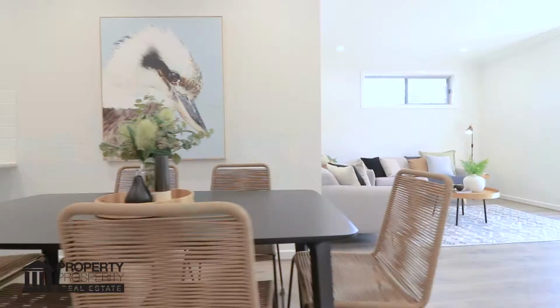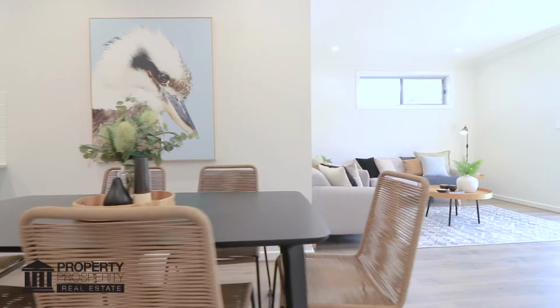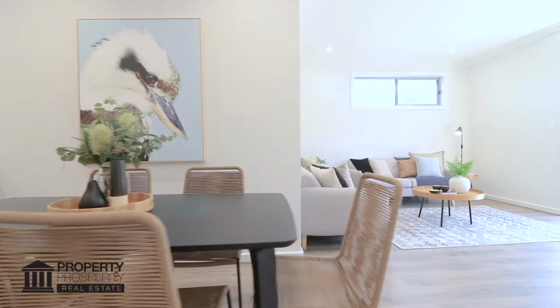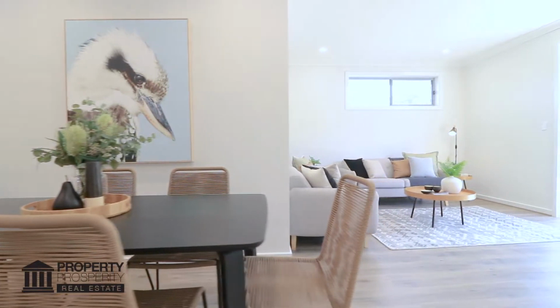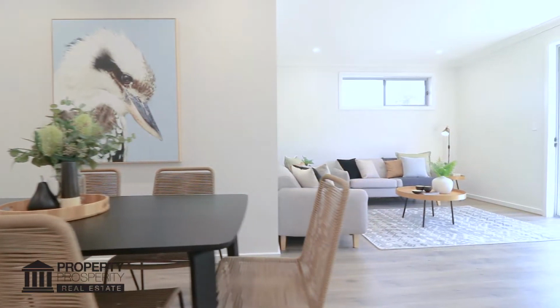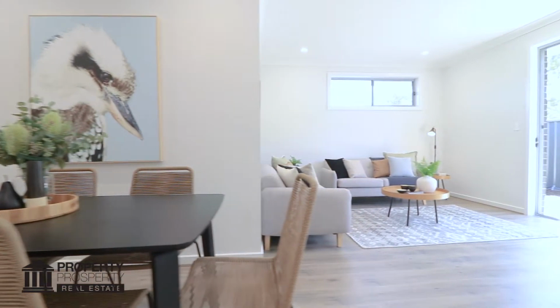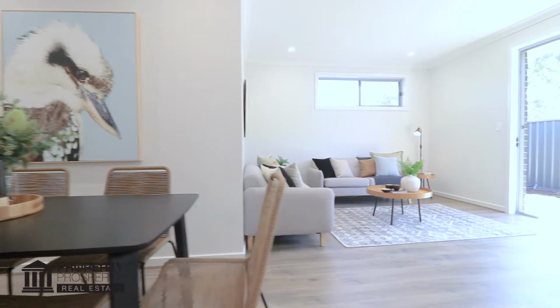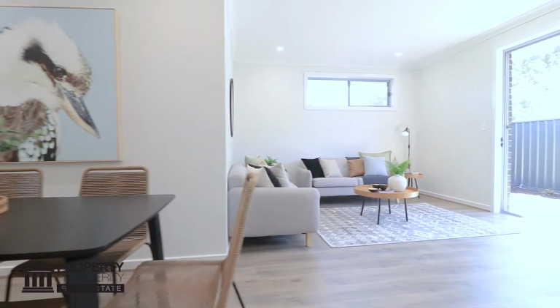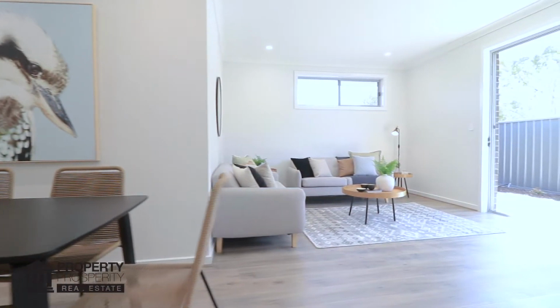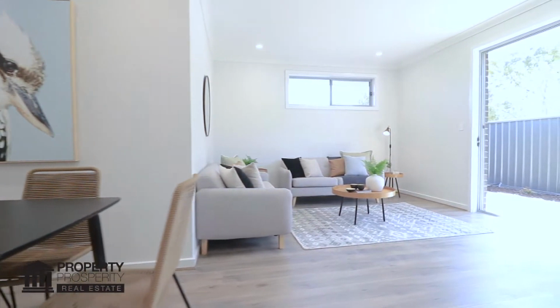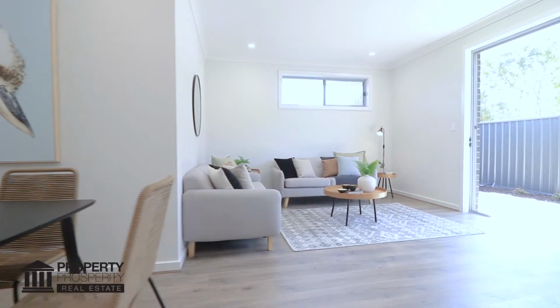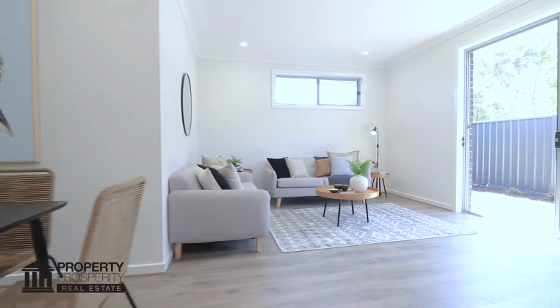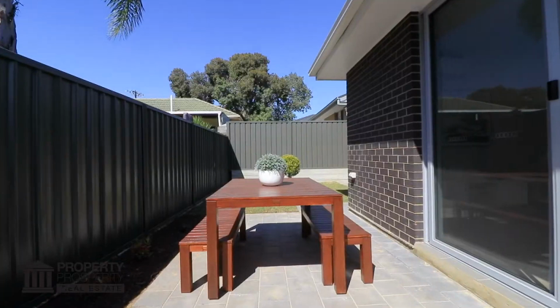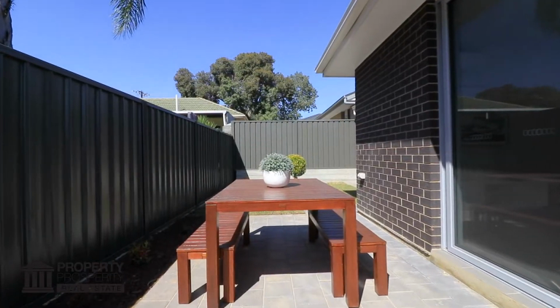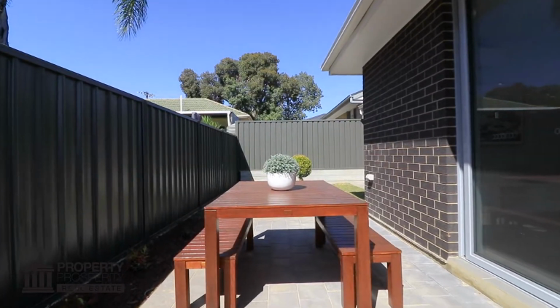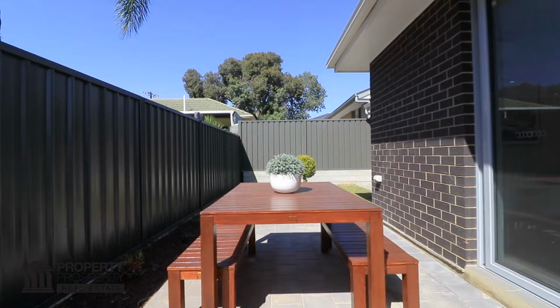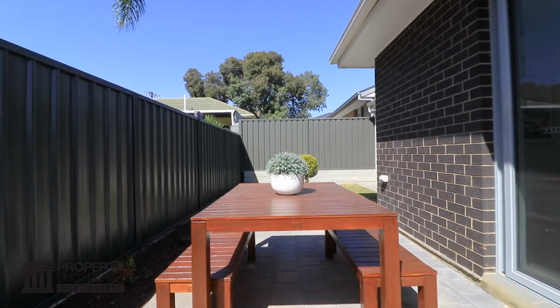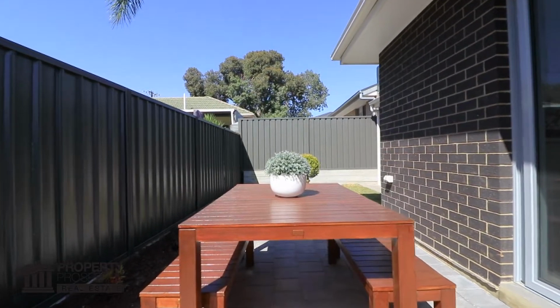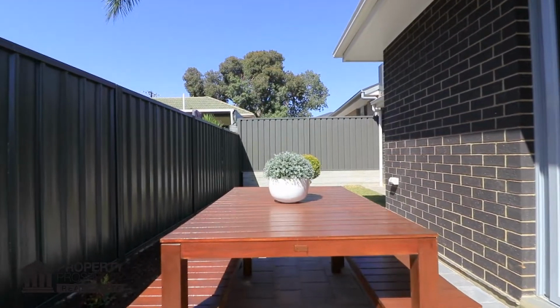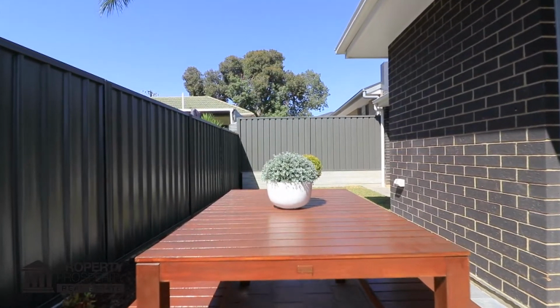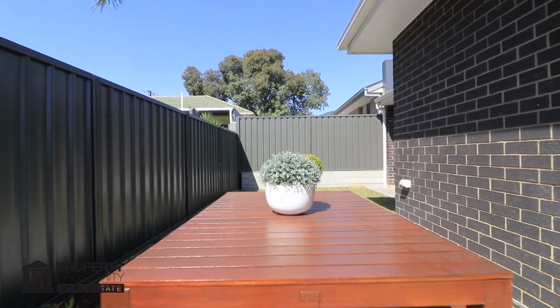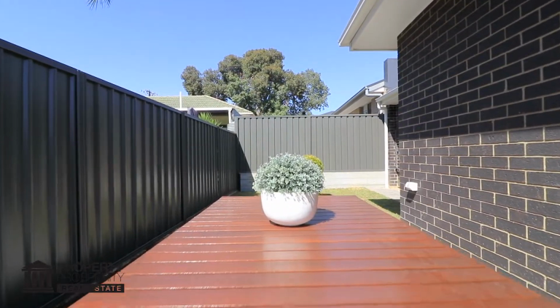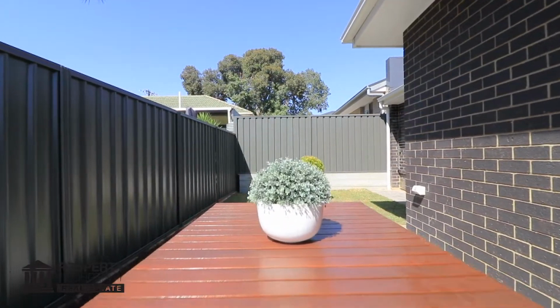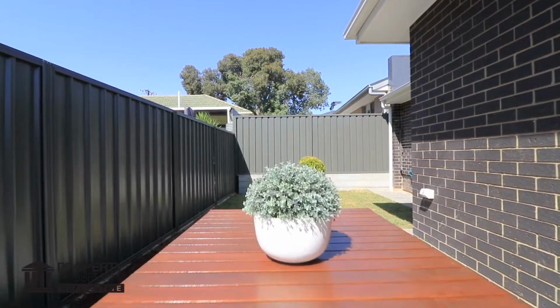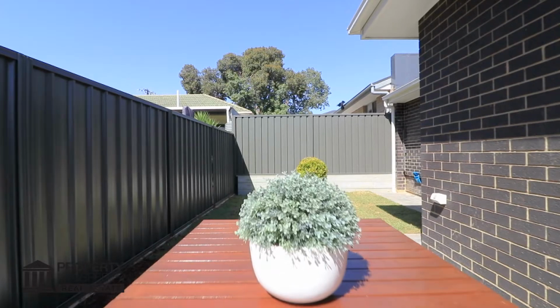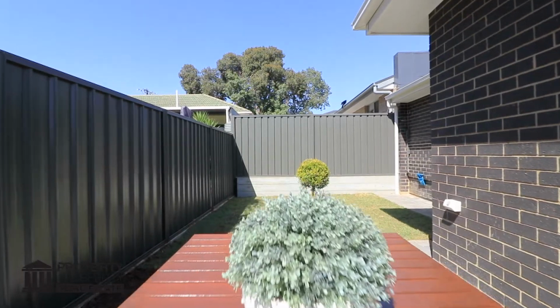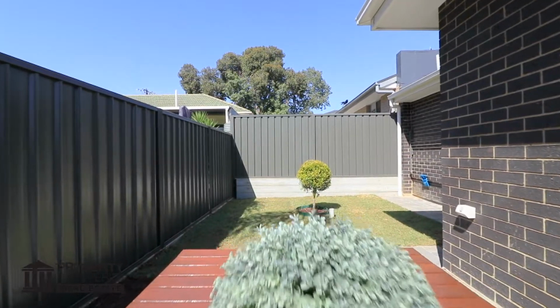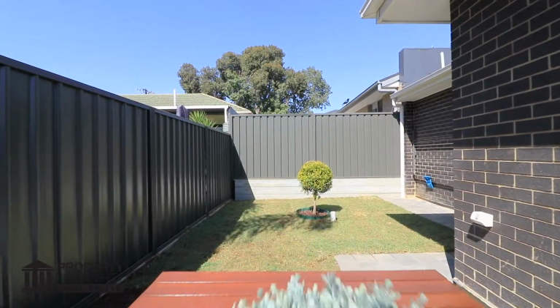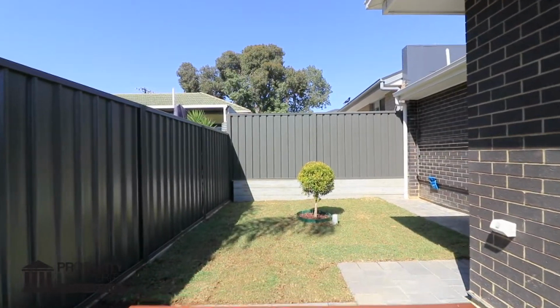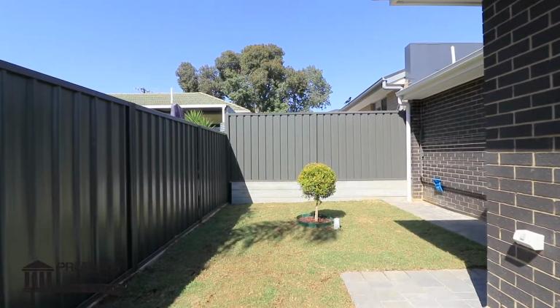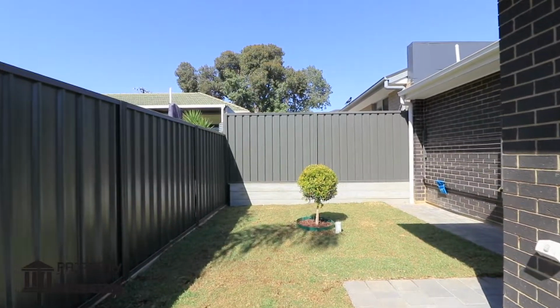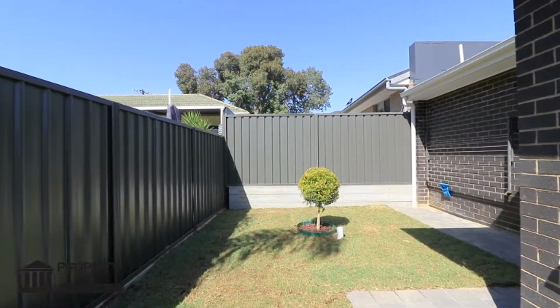Through the living area and out the oversized glass sliding doors, you'll love the paved entertaining area, surrounded by the low maintenance garden and freshly cut lawn — the perfect place to enjoy a barbecue on a lazy Sunday afternoon.